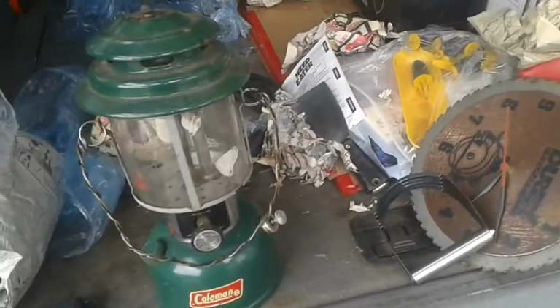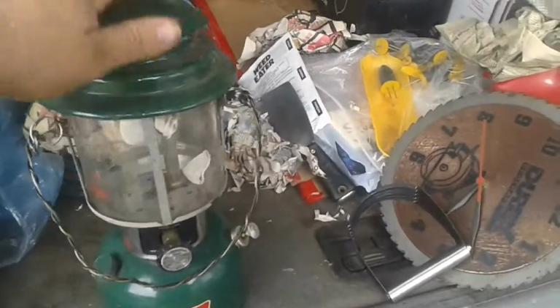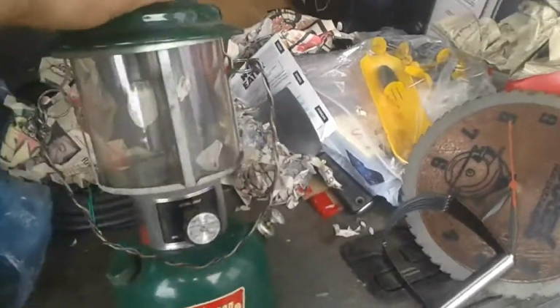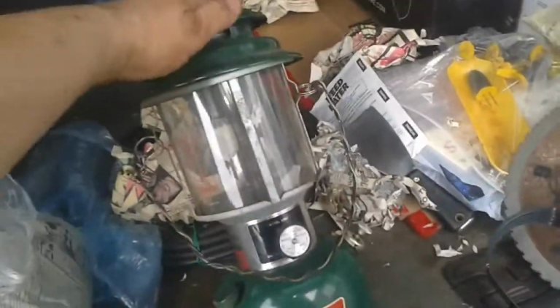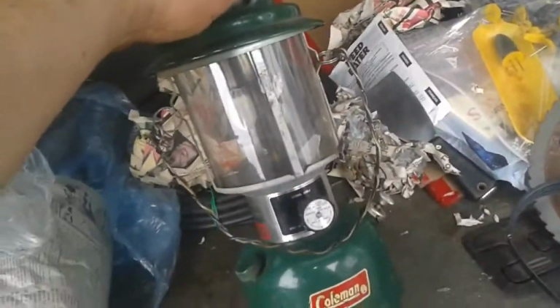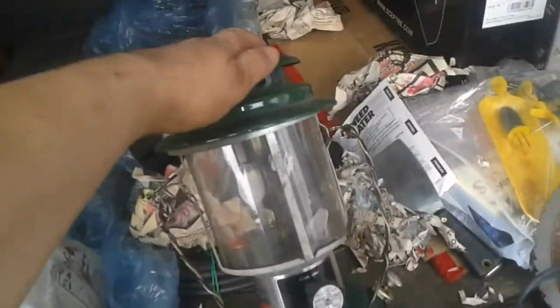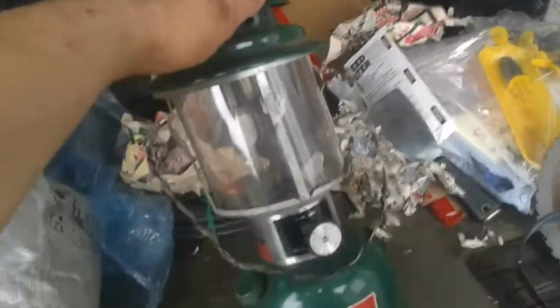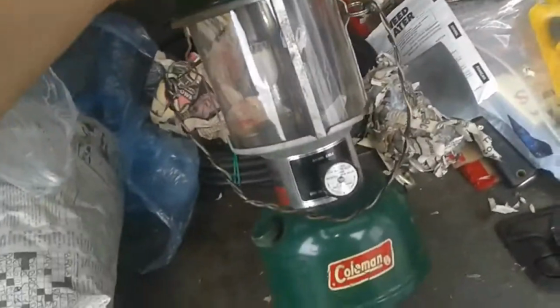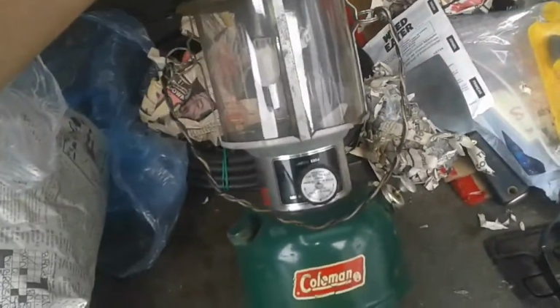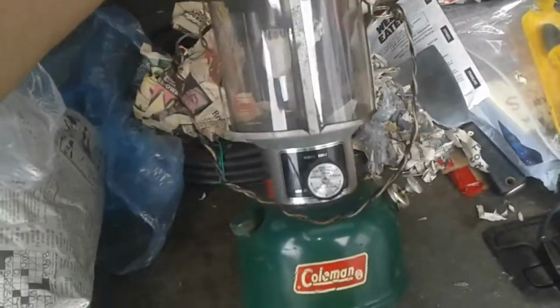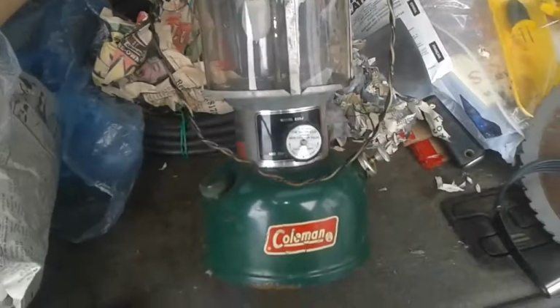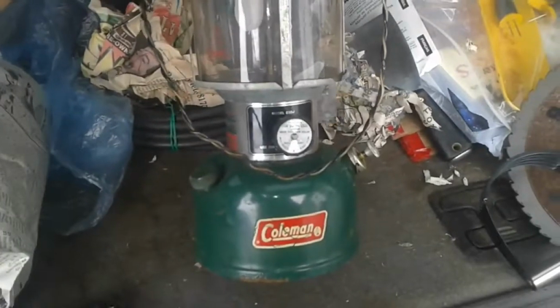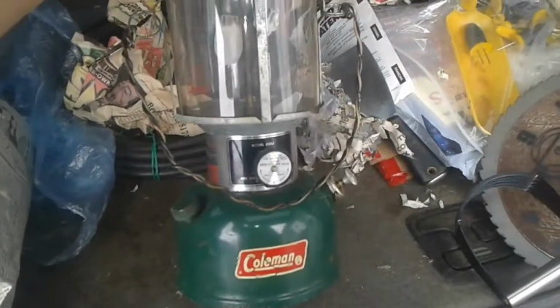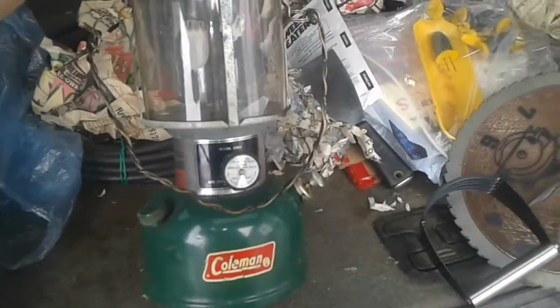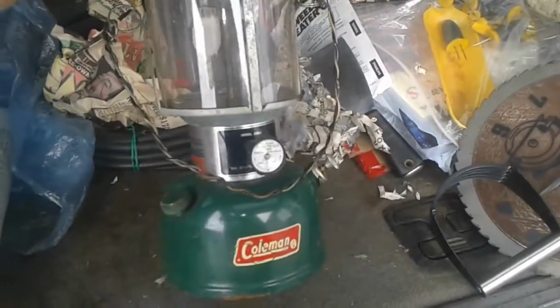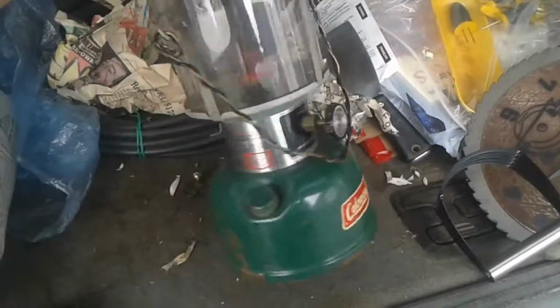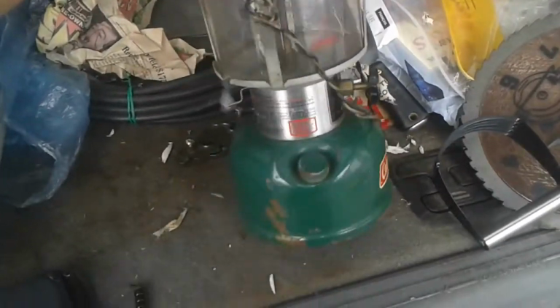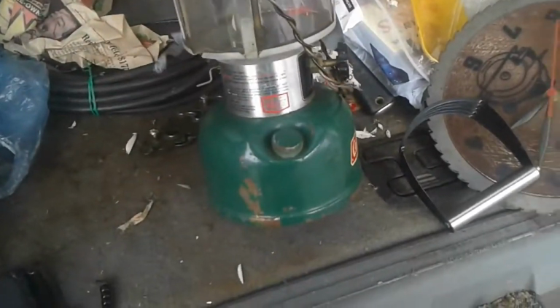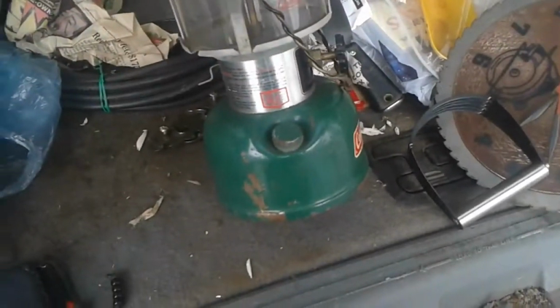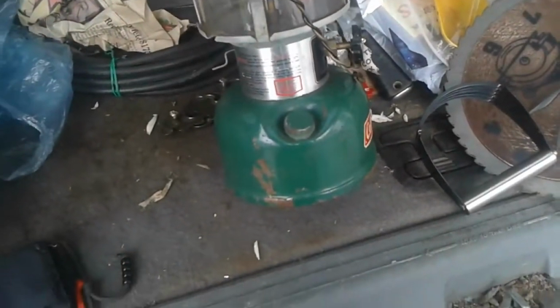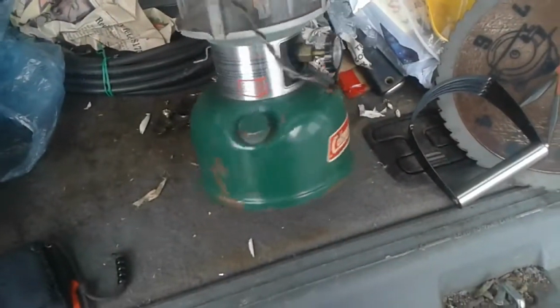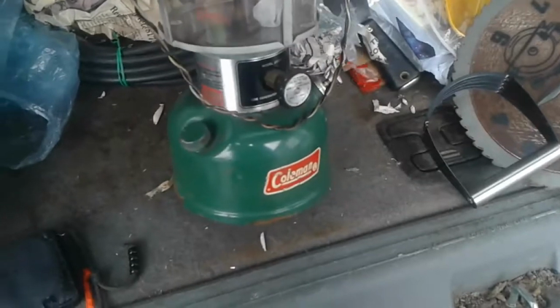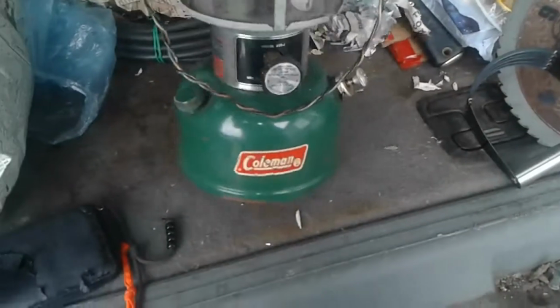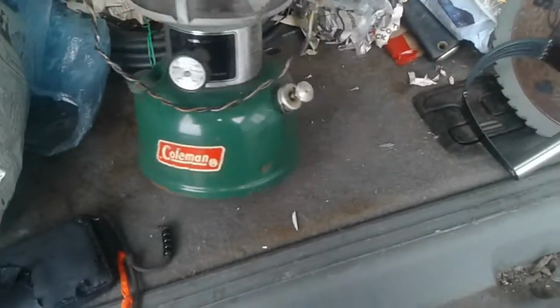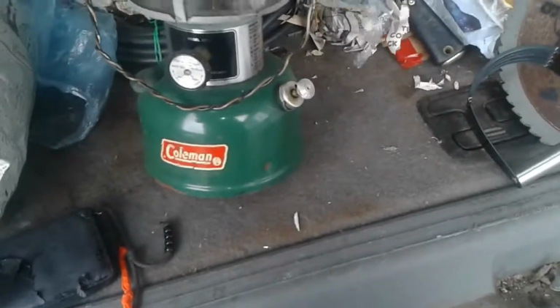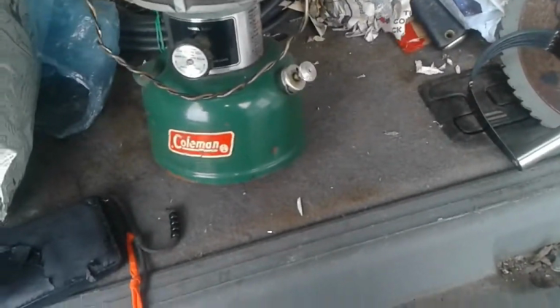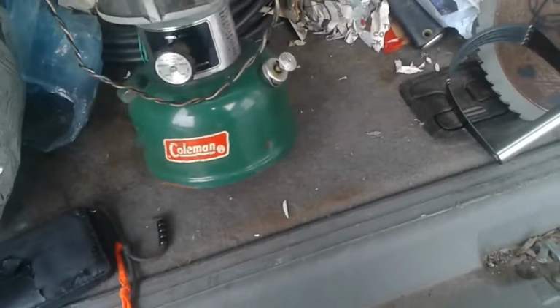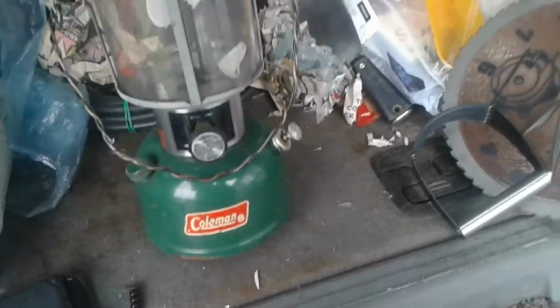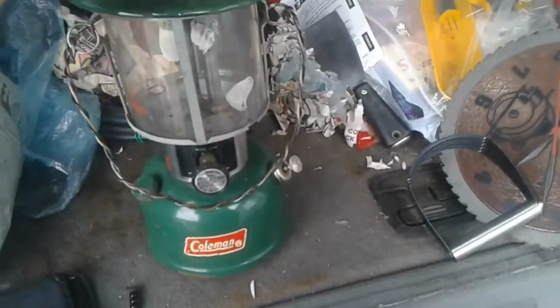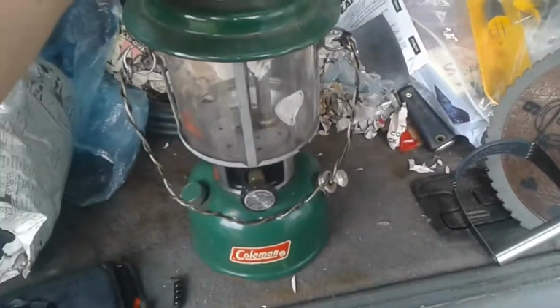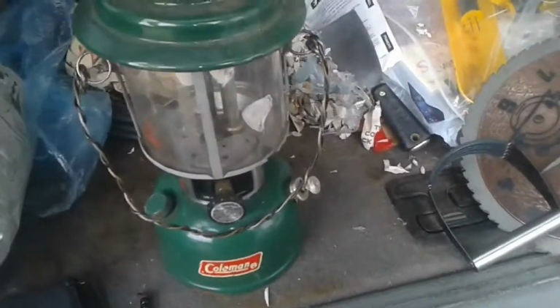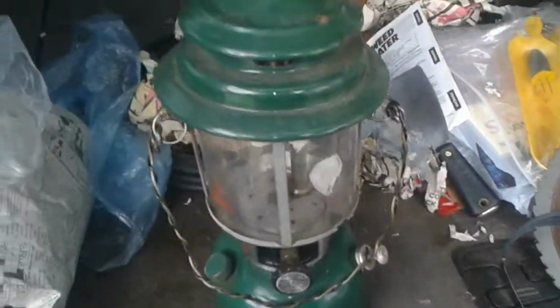This is my number three of four Coleman lanterns. This is my 220J. Now it's not the one I've owned the longest, but I believe — I'm not sure — it is the oldest one I own.